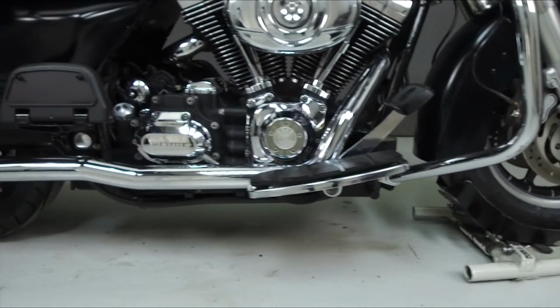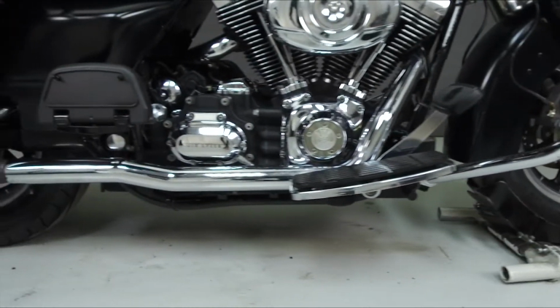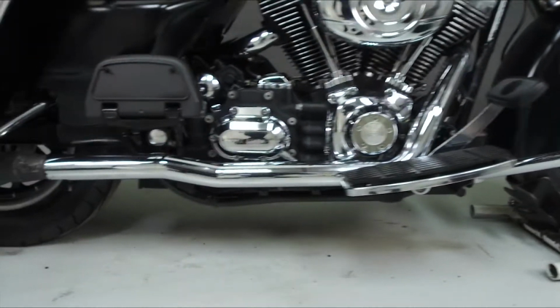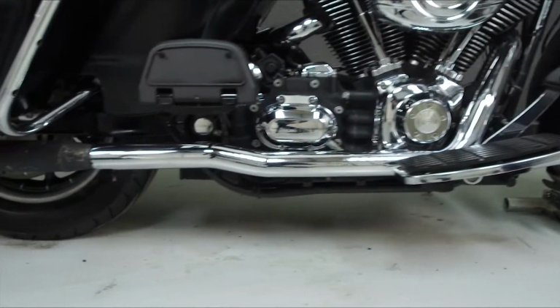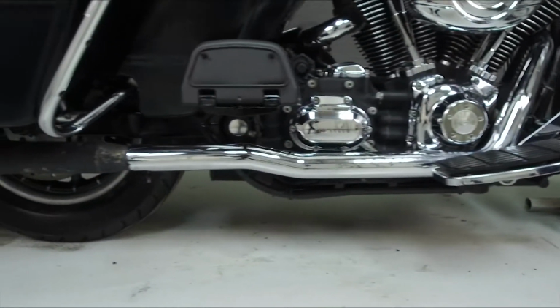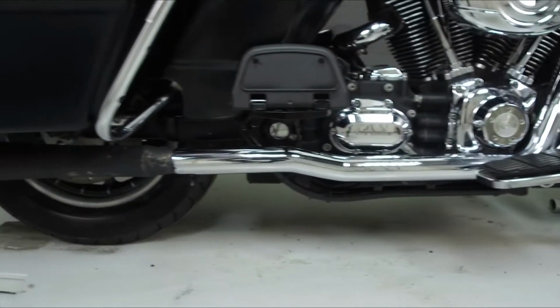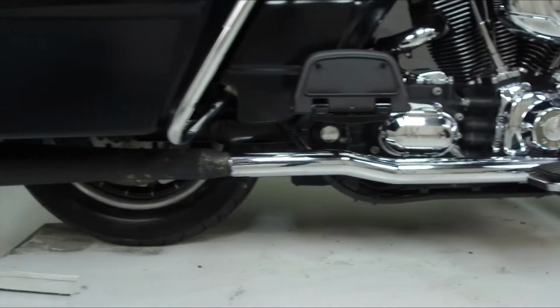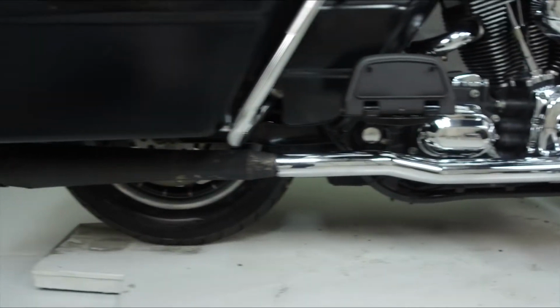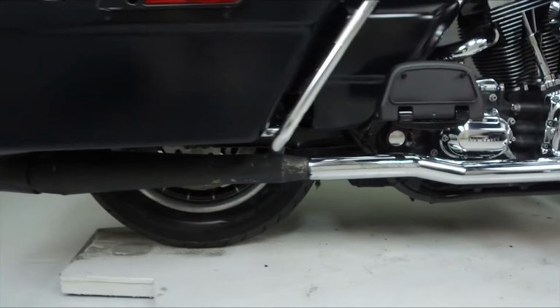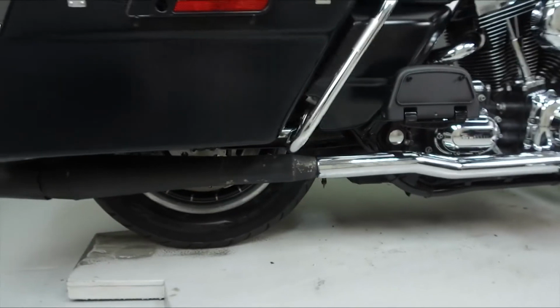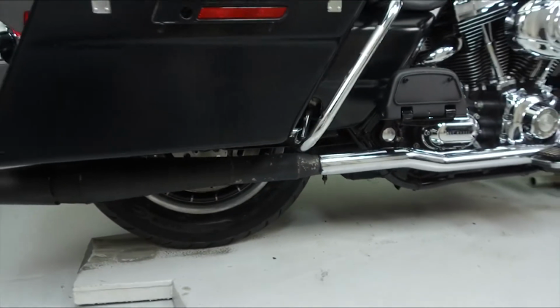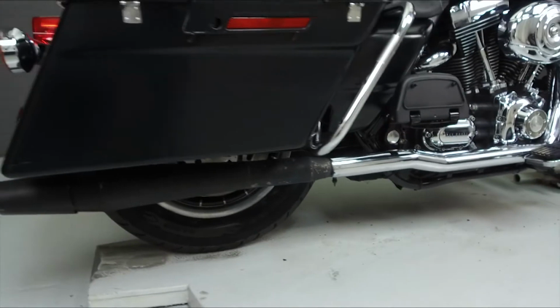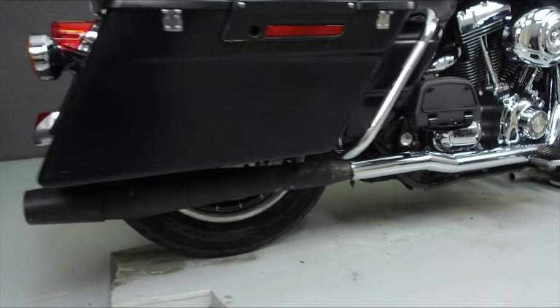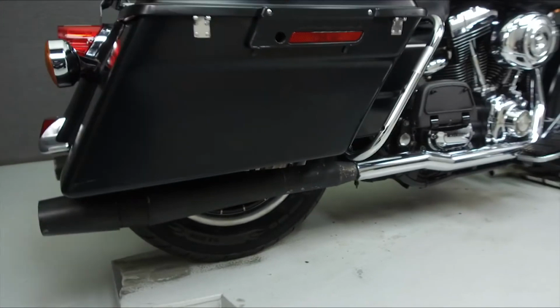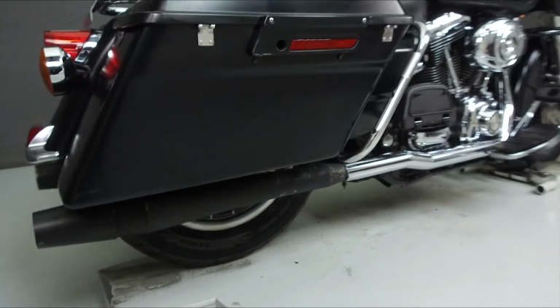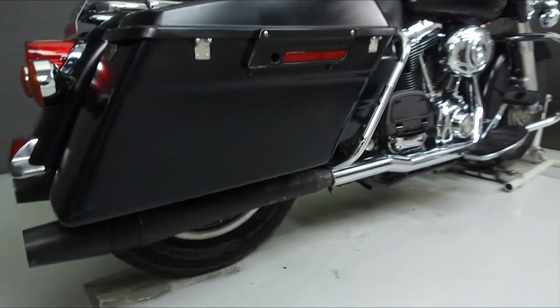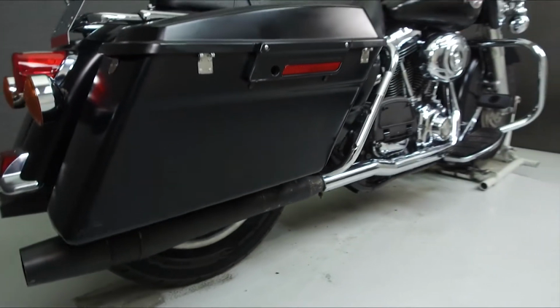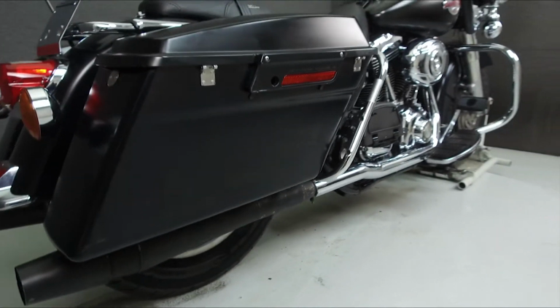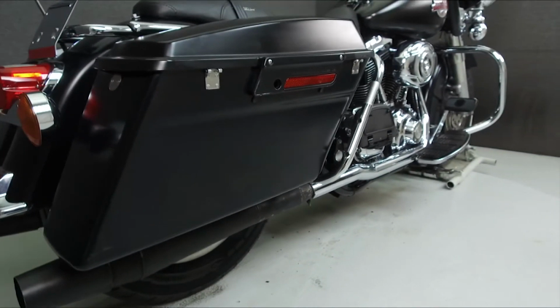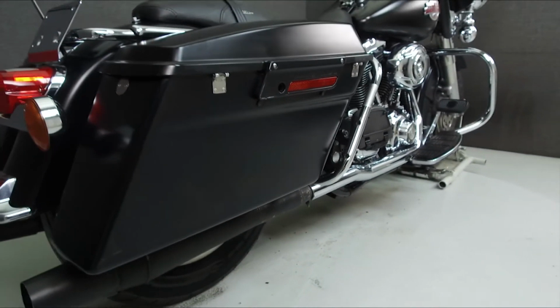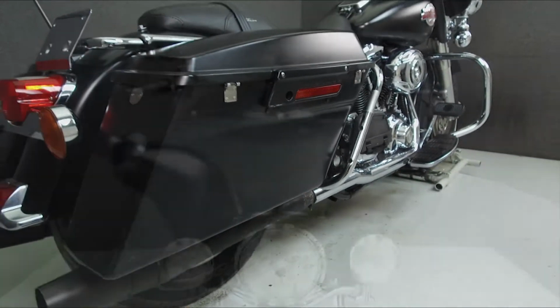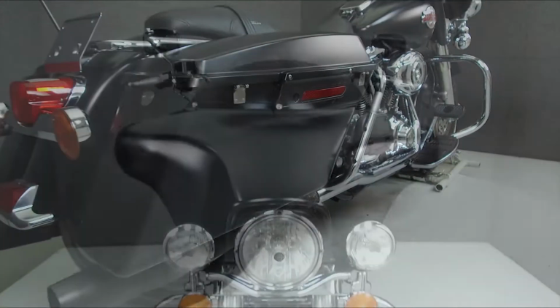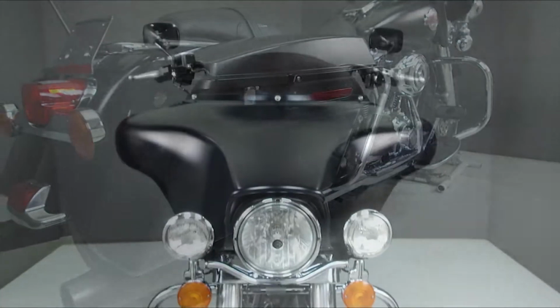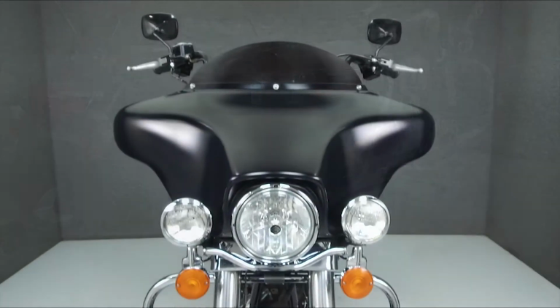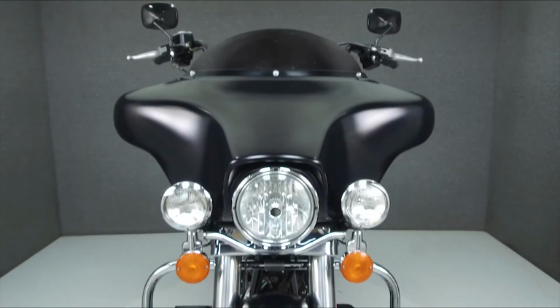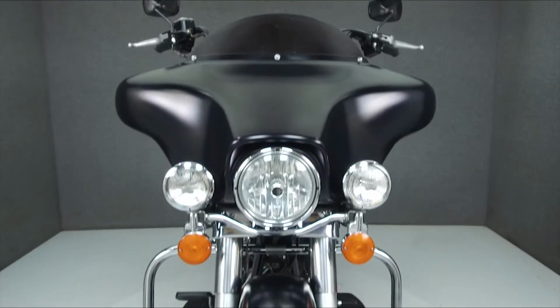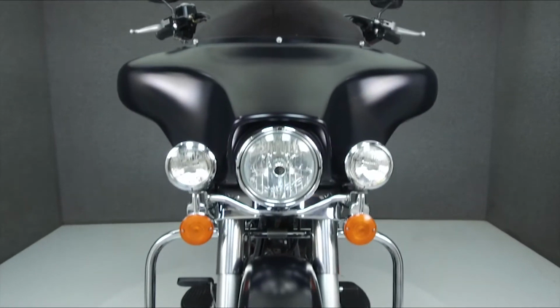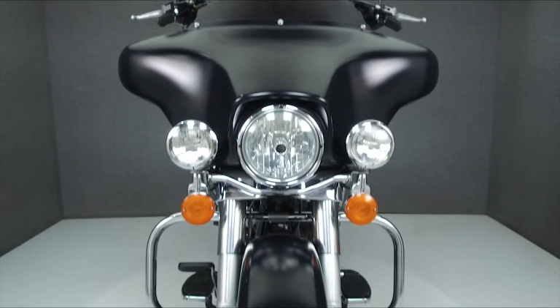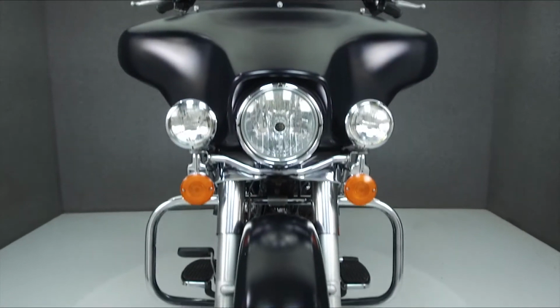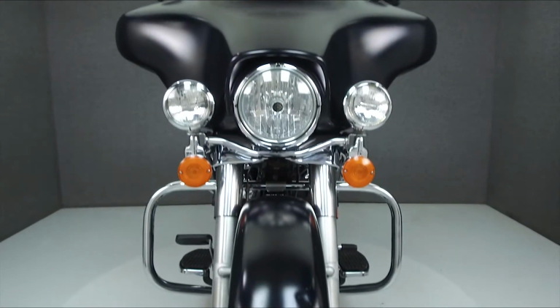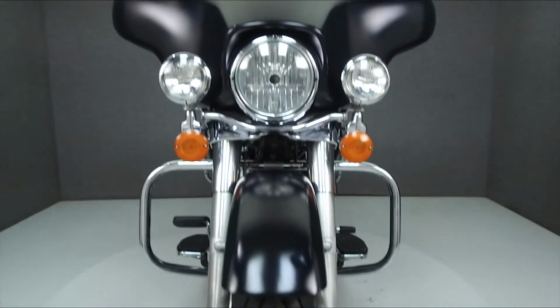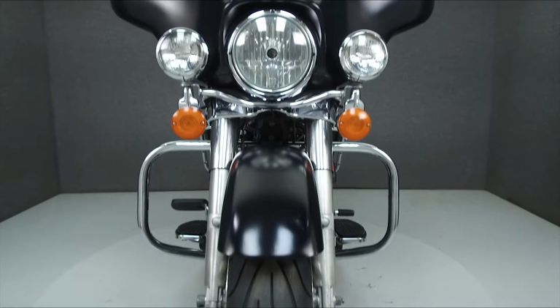This bike has been upgraded with true dual headpipes, Thunderheader slip-on mufflers, a Badlander seat, an opener intake, an aquatic AV head unit, and grips.